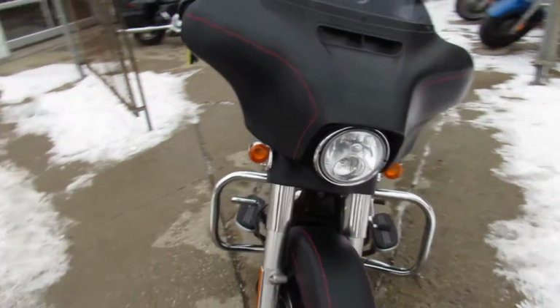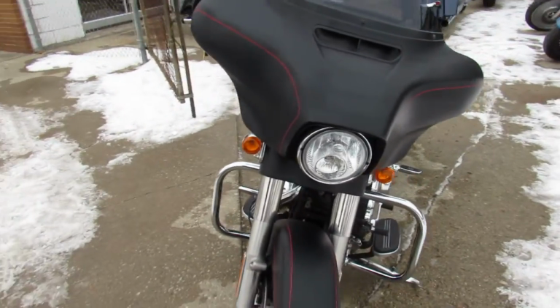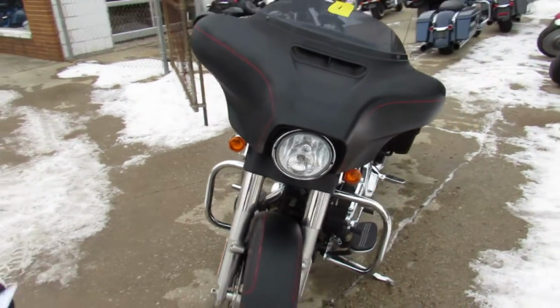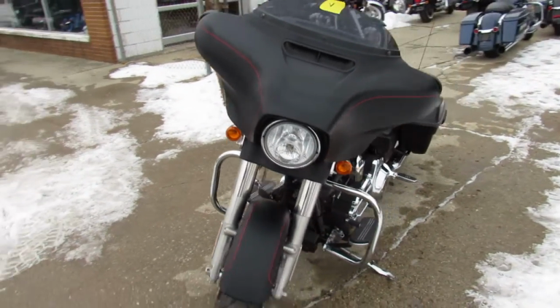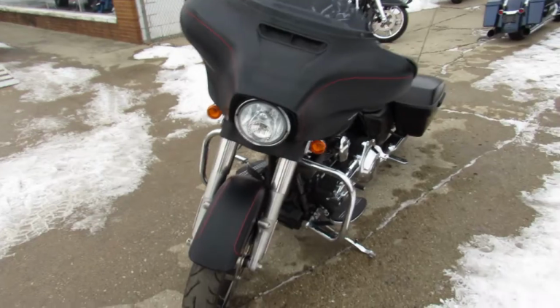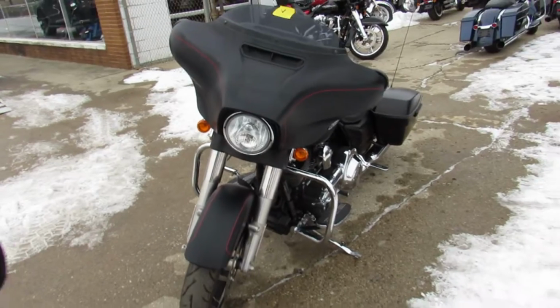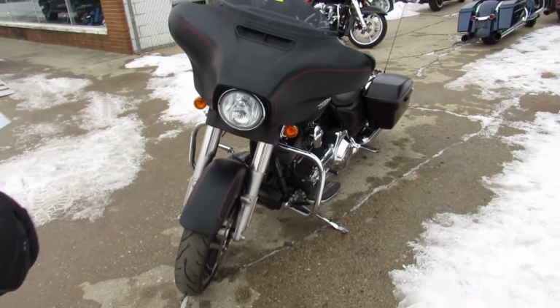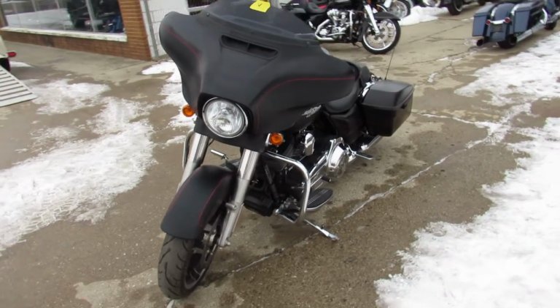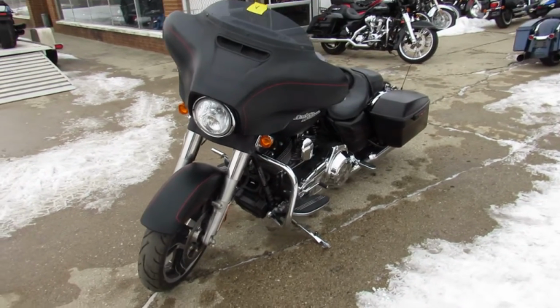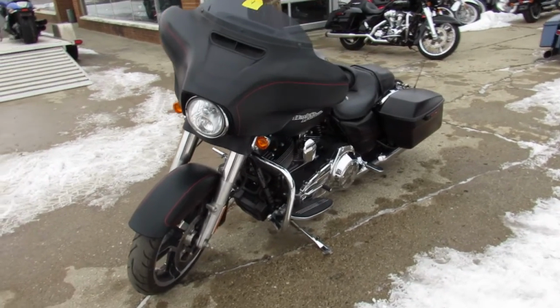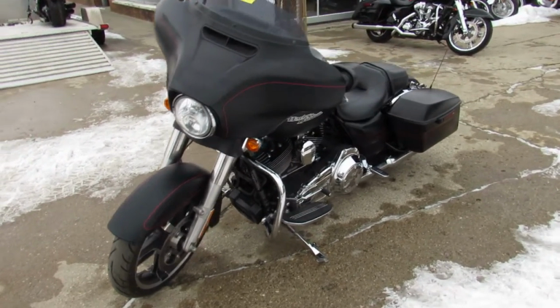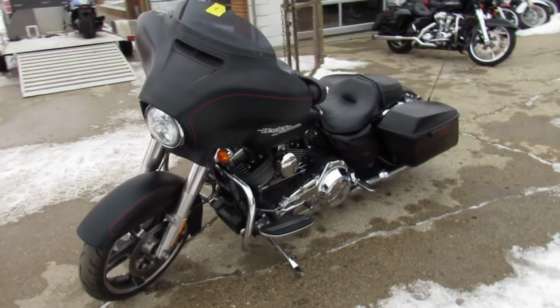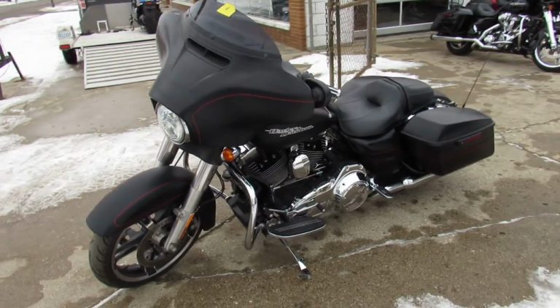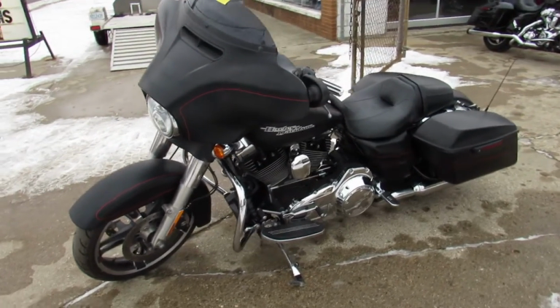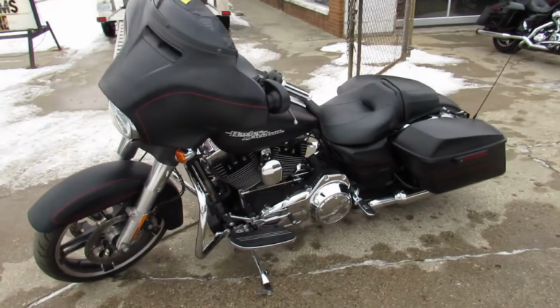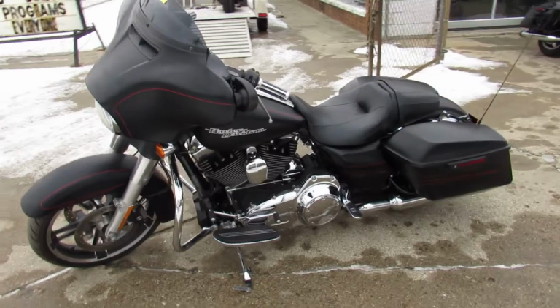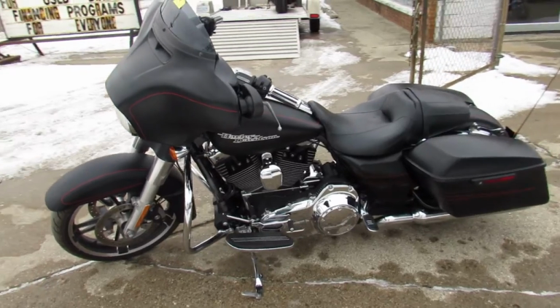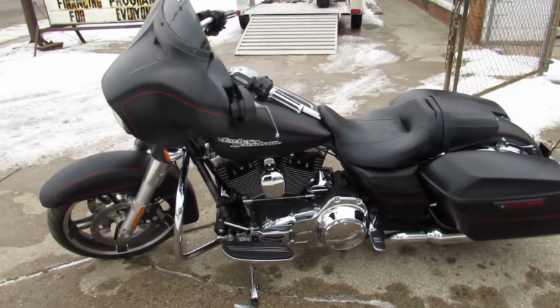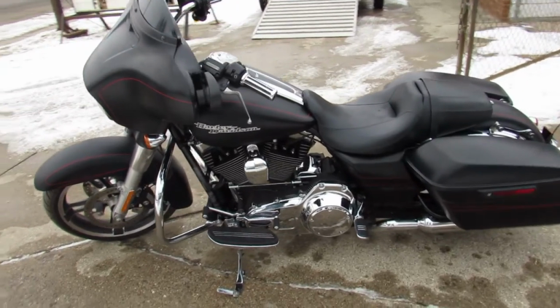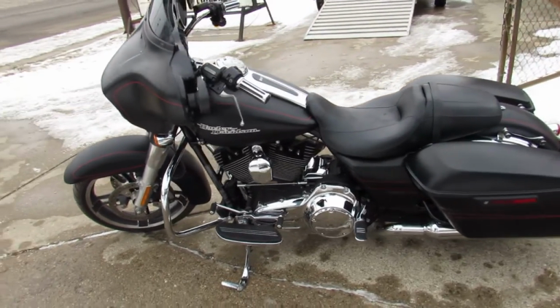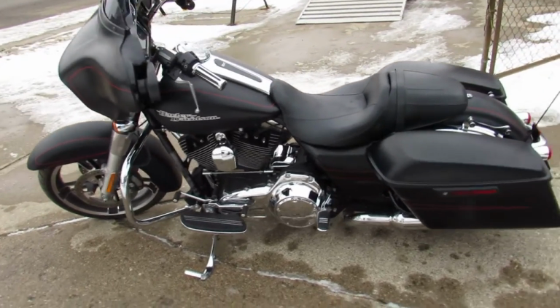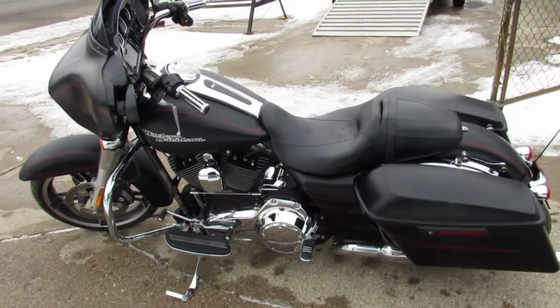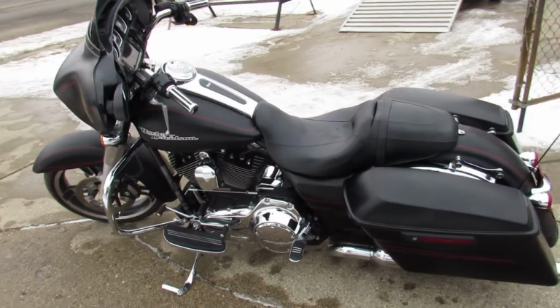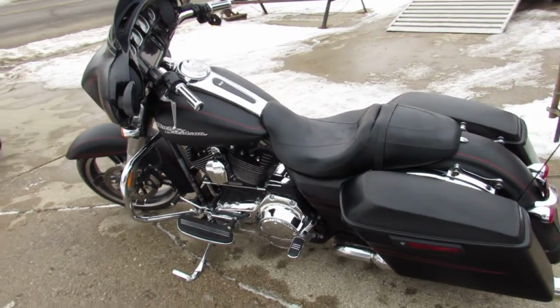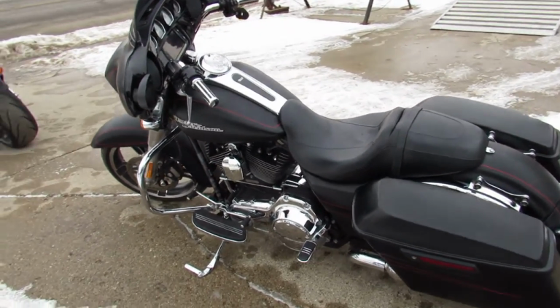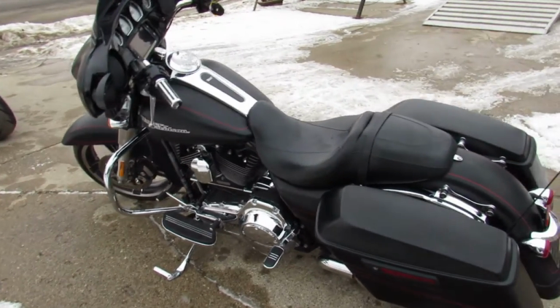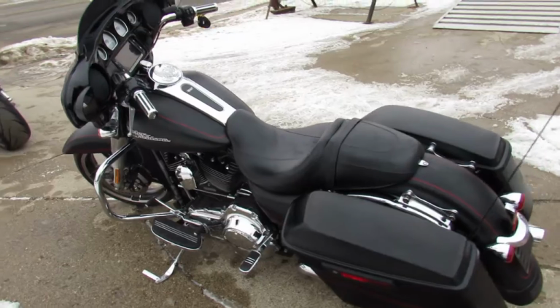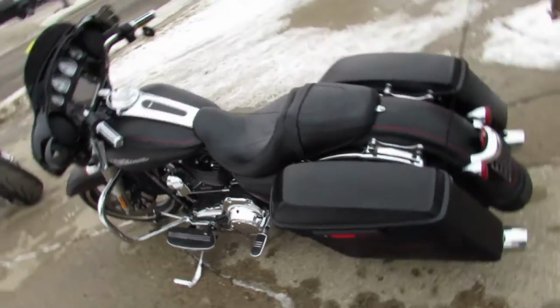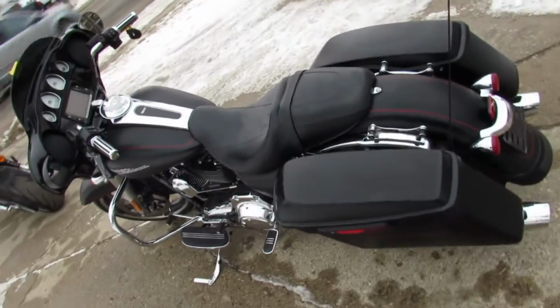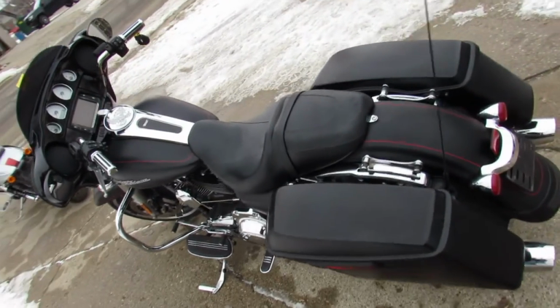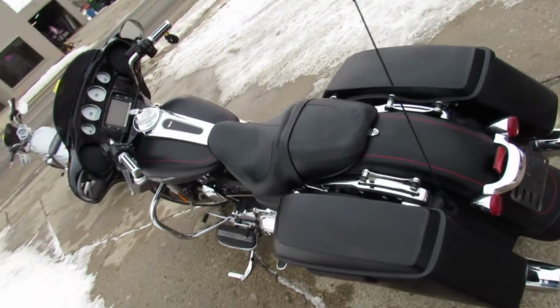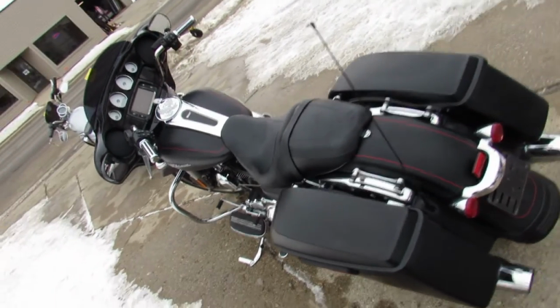What we're doing a video on is a 2014 Street Glide Special. It comes in the black denim paint, oversized LED screen, and it's got low miles — 19,460 miles. This thing is clean, runs strong, needs nothing.